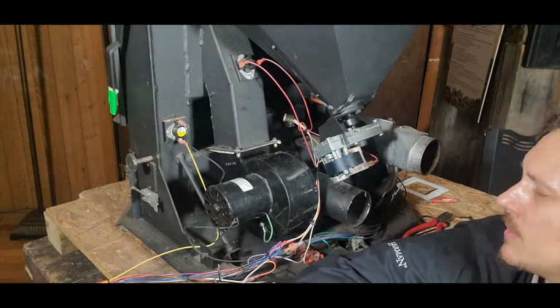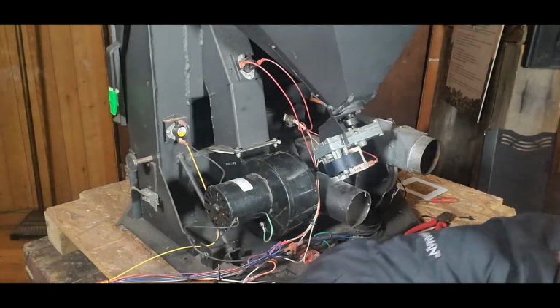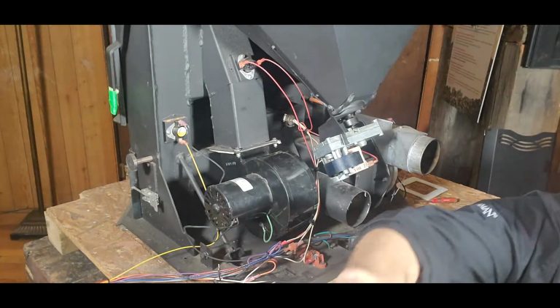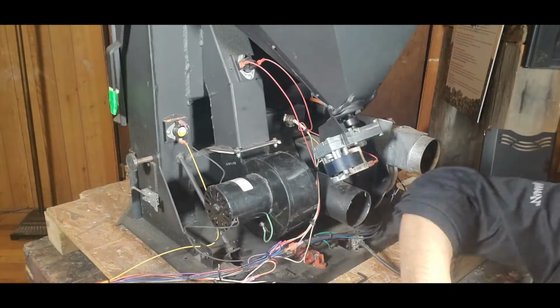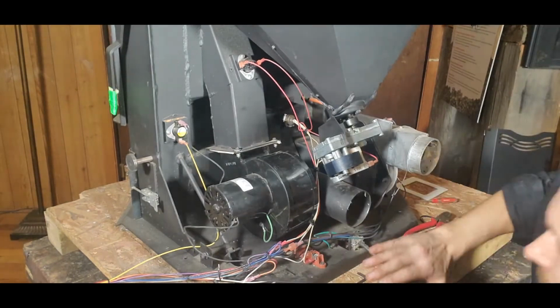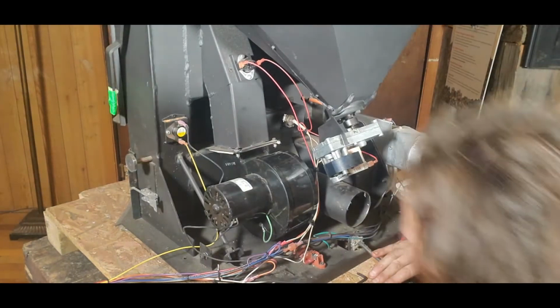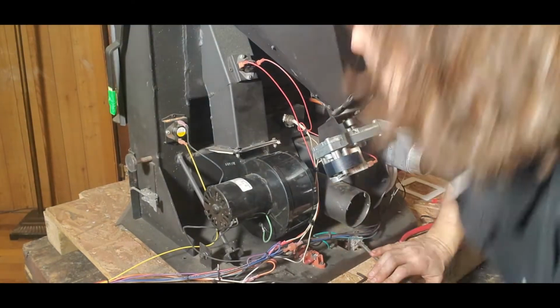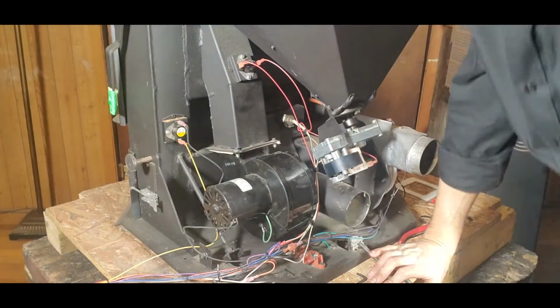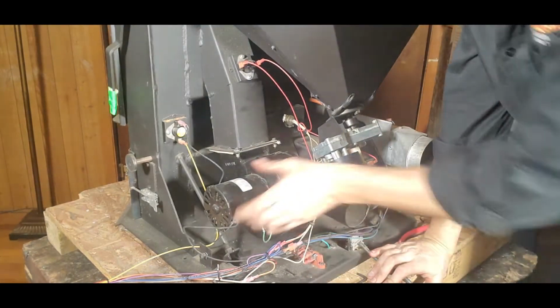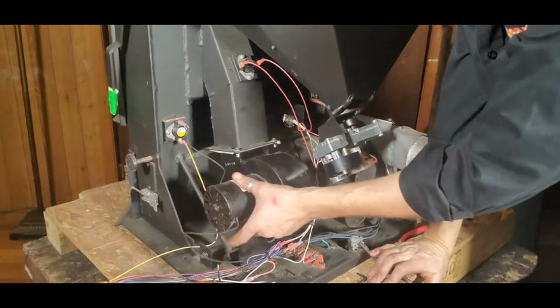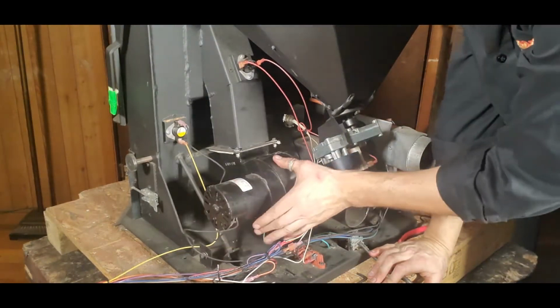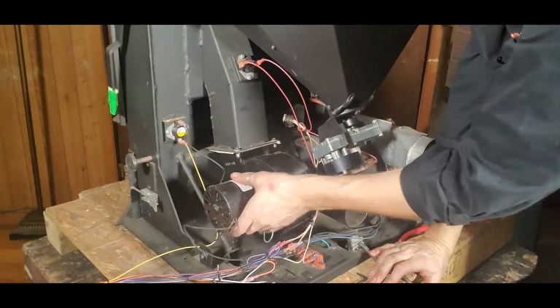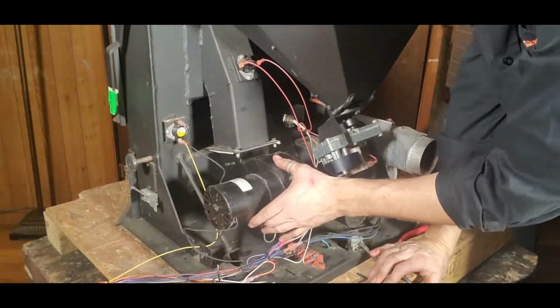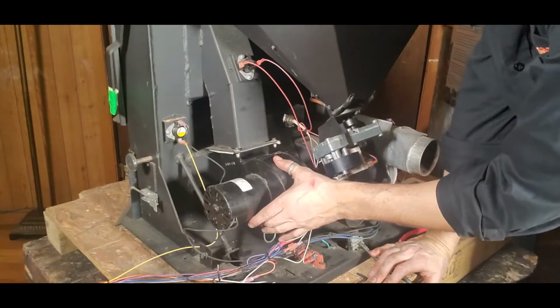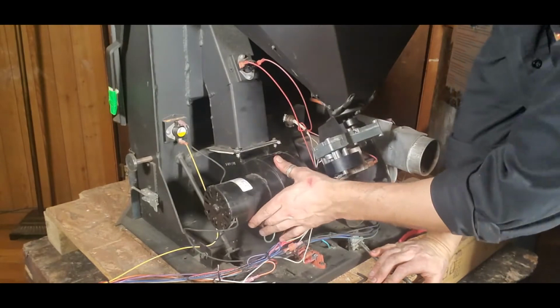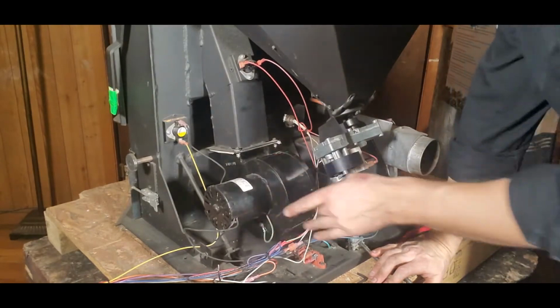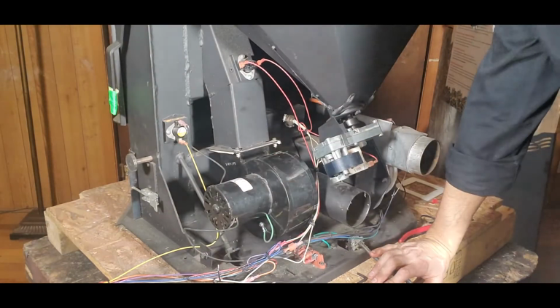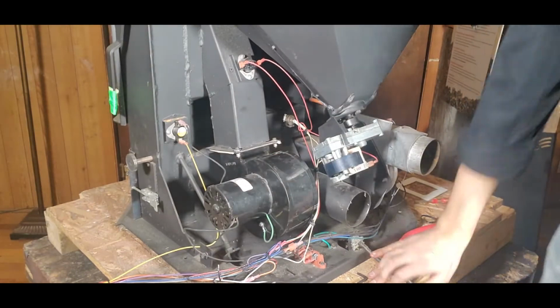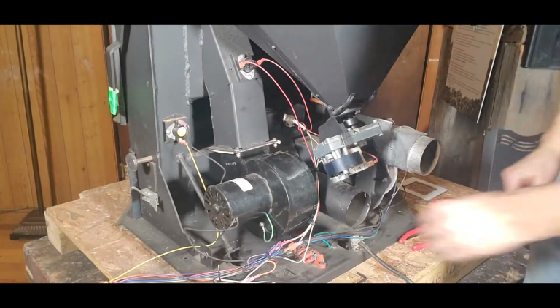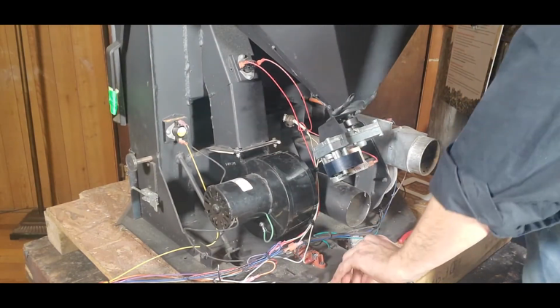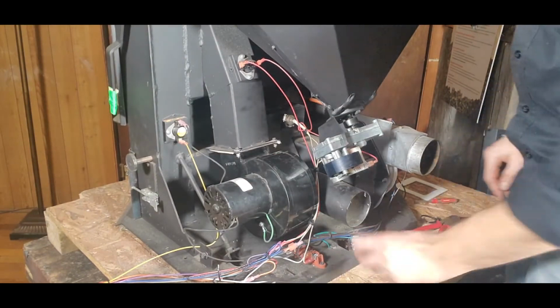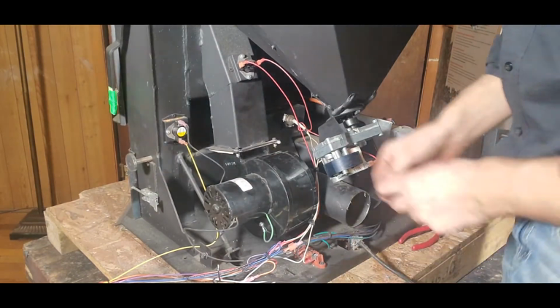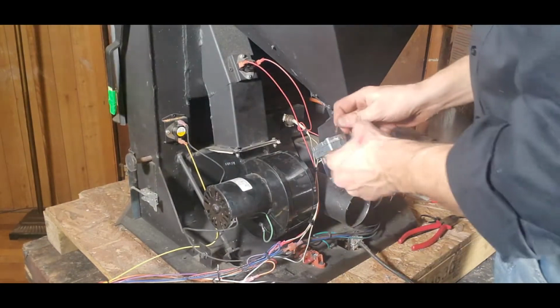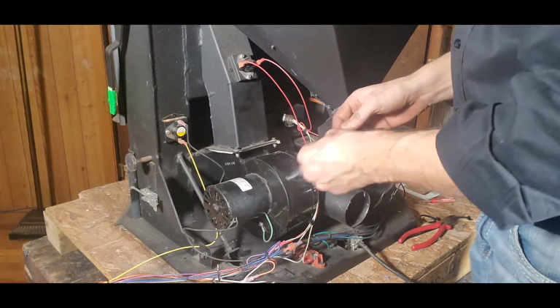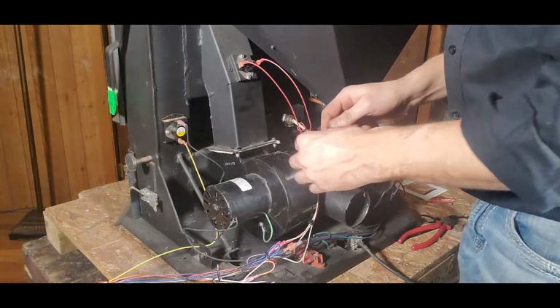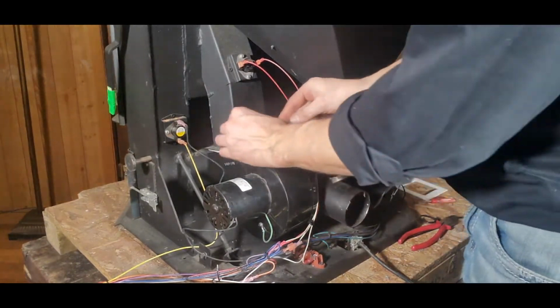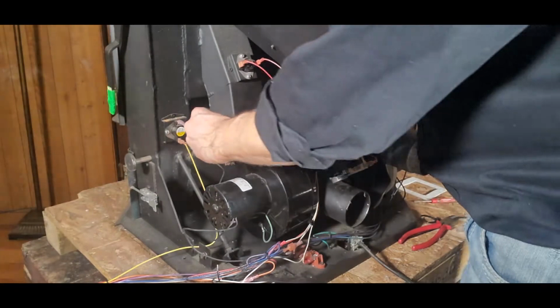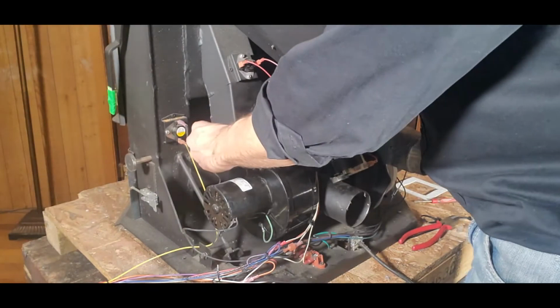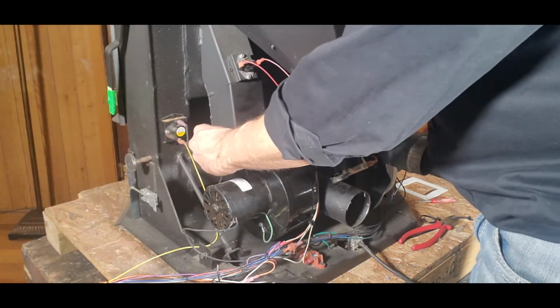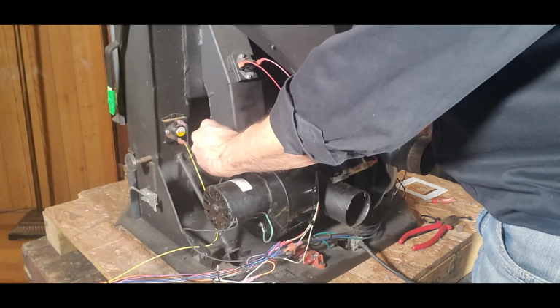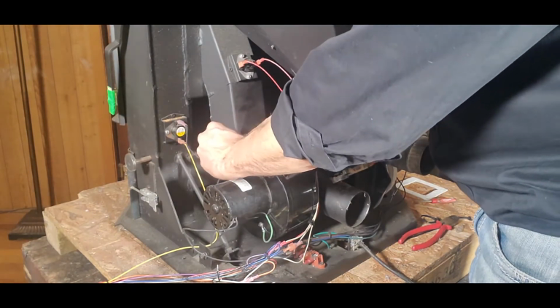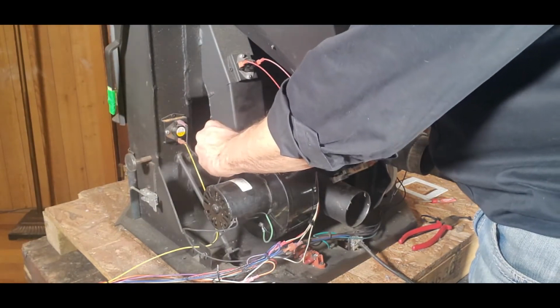Most stoves are going to be very similar to this as far as this snail-style convection blower. Some may have different mounts but very similar in style to a lot of the different stoves in the marketplace.